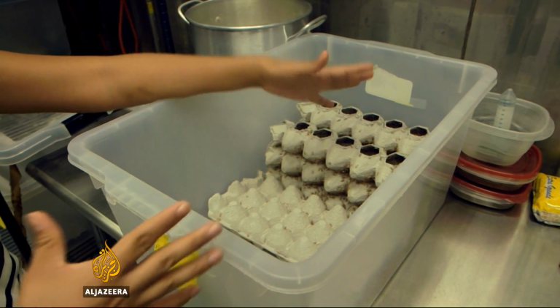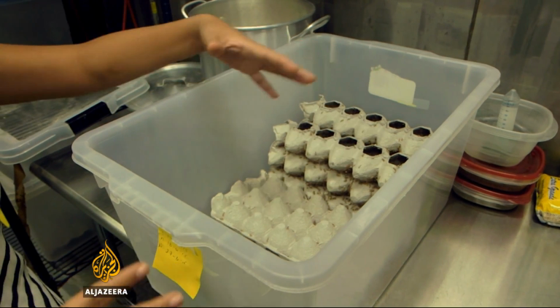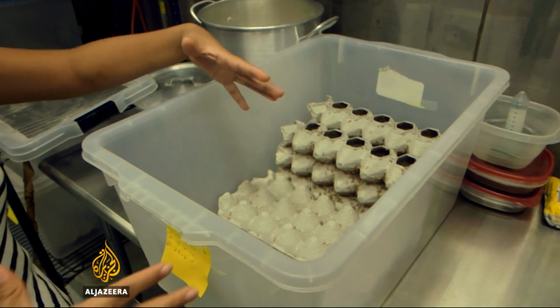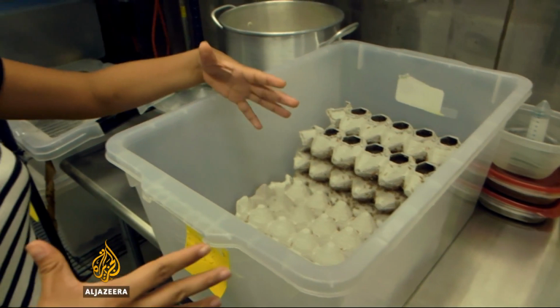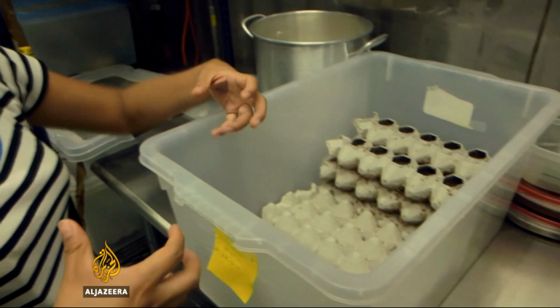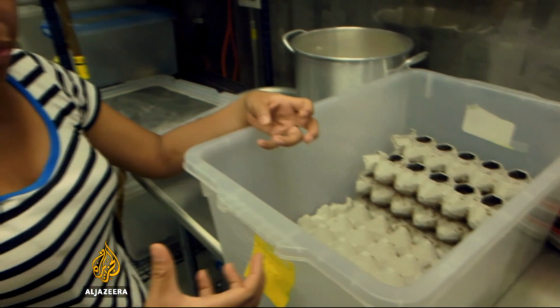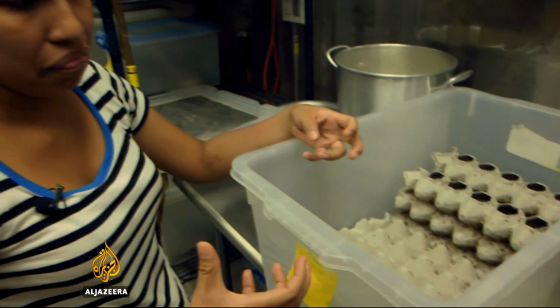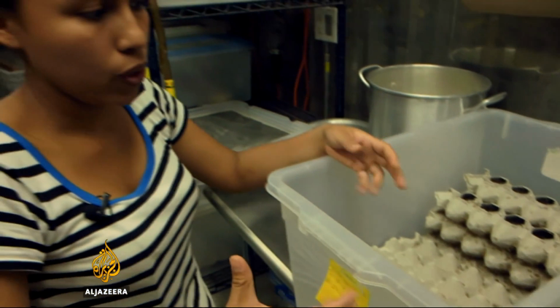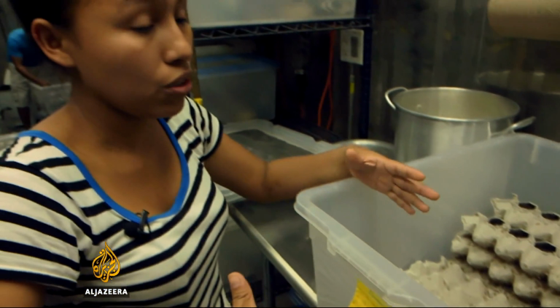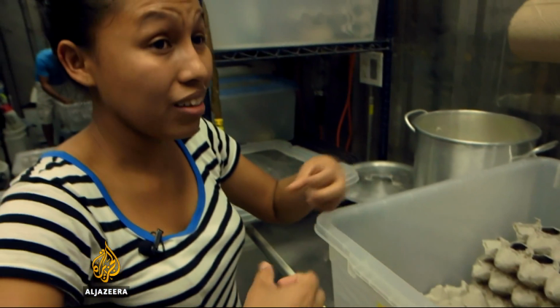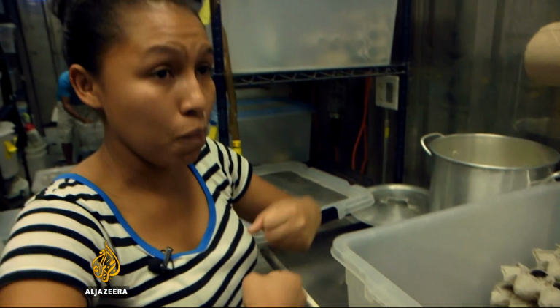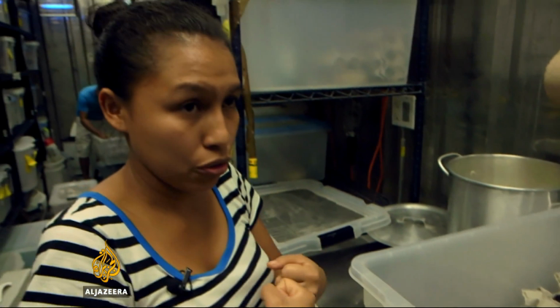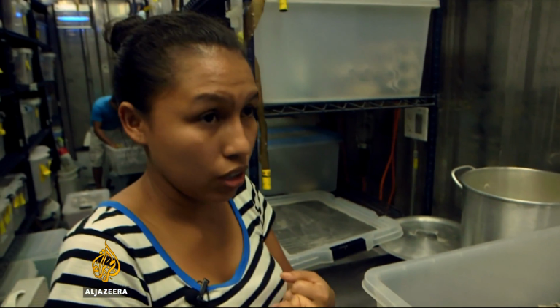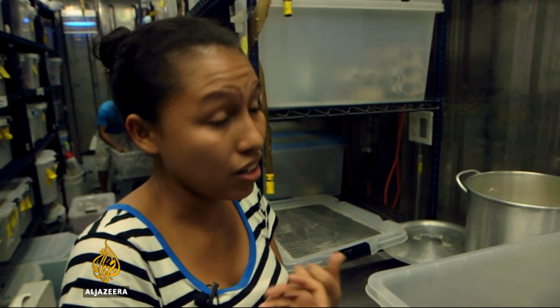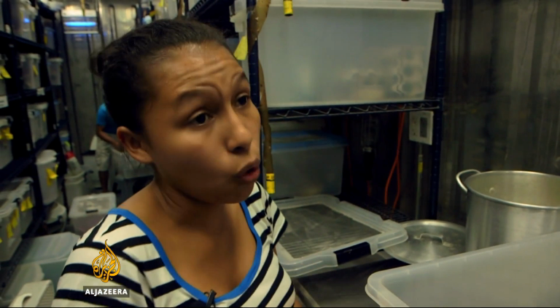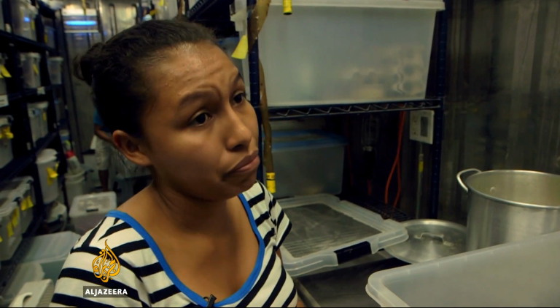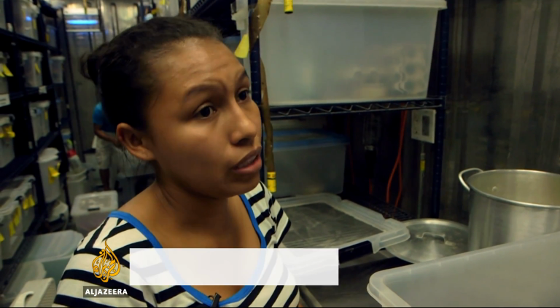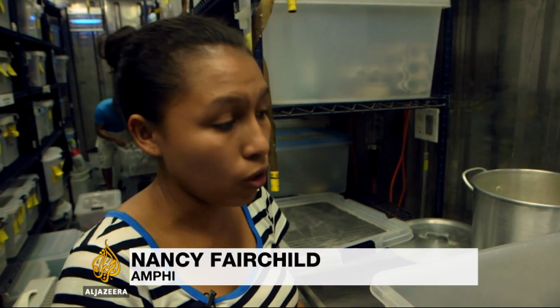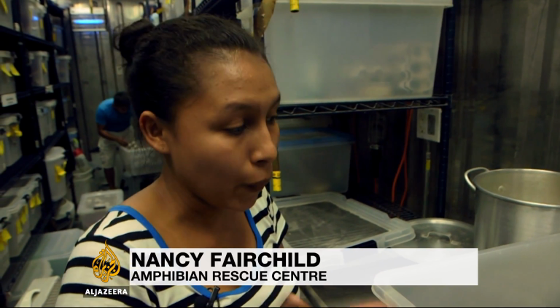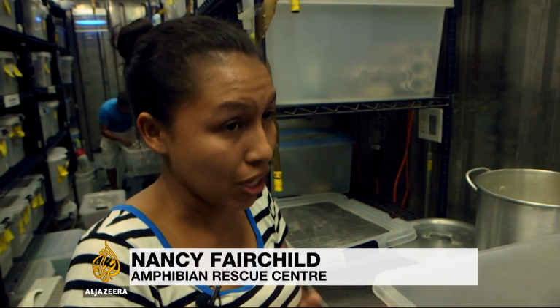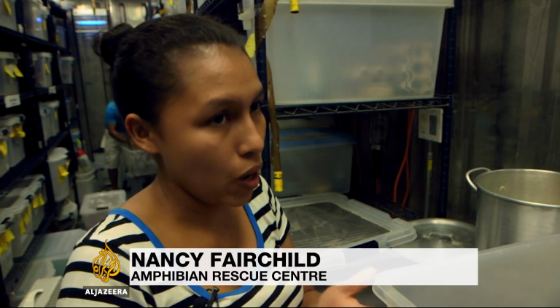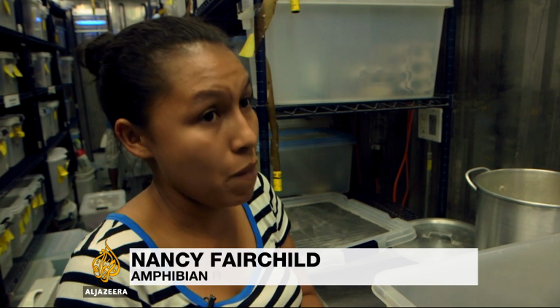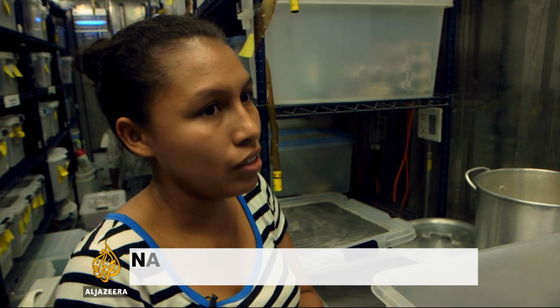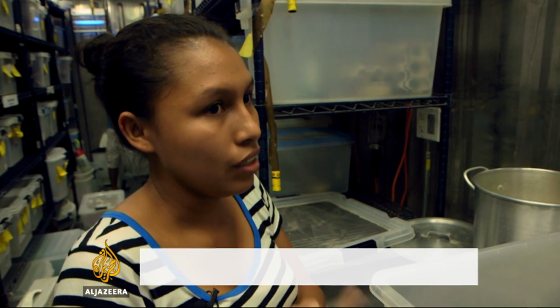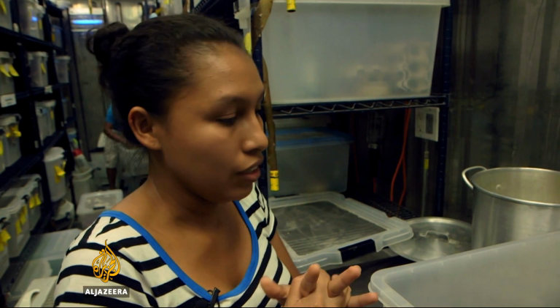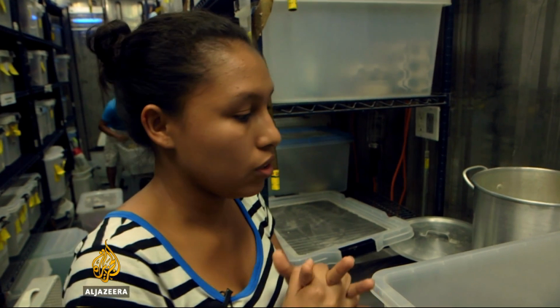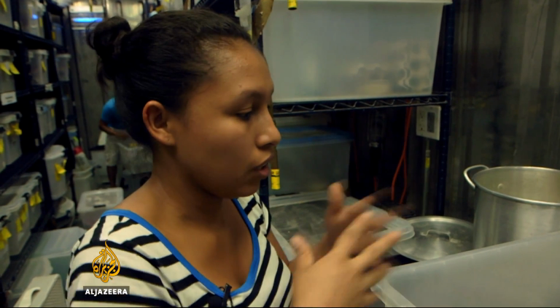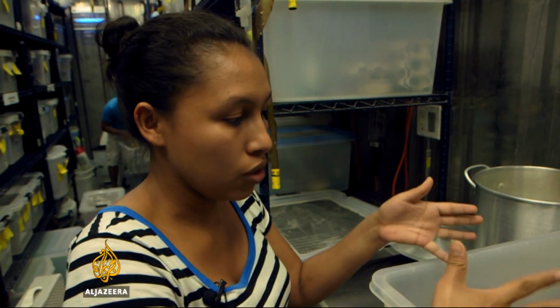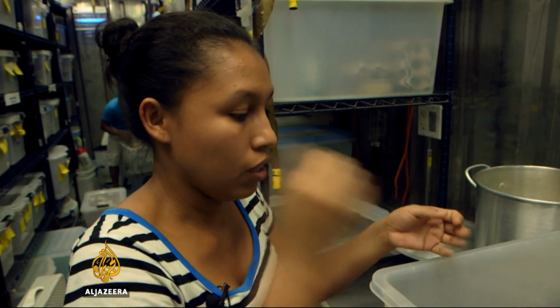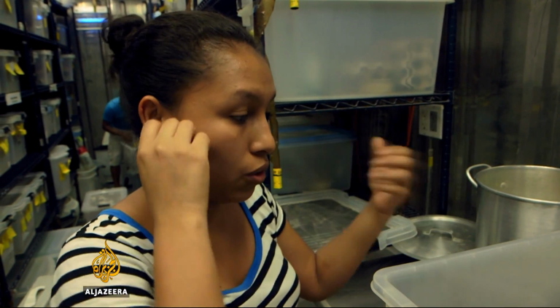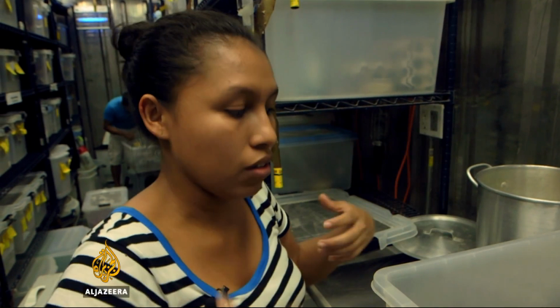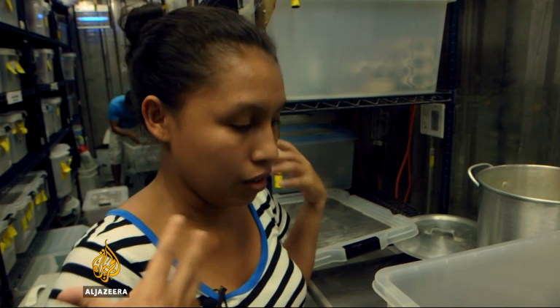Female frogs need to have lots of fat in their diet because when they're mating, they hardly eat. We need to make sure they're well fed in preparation for the mating embrace, which can last from a few days to a month.